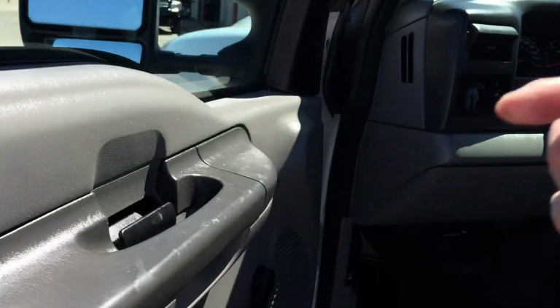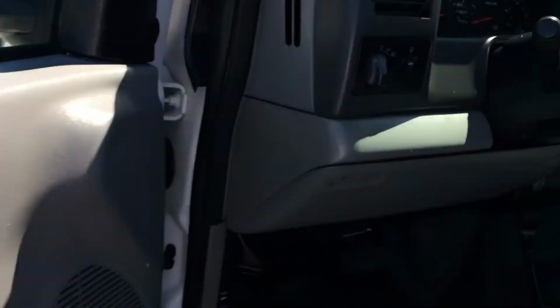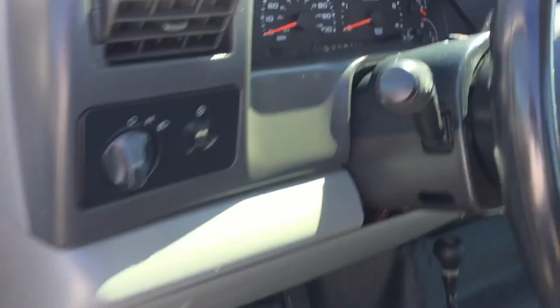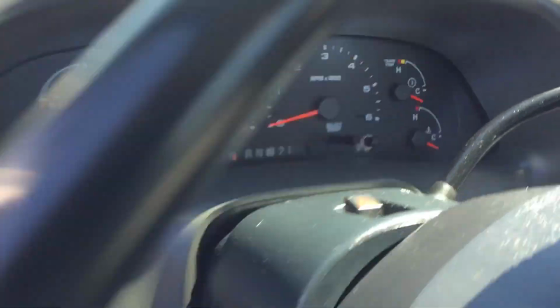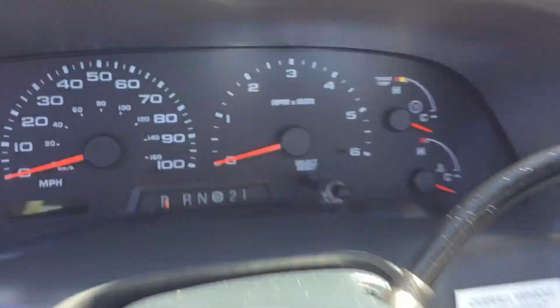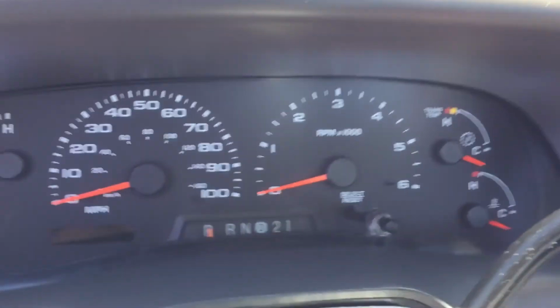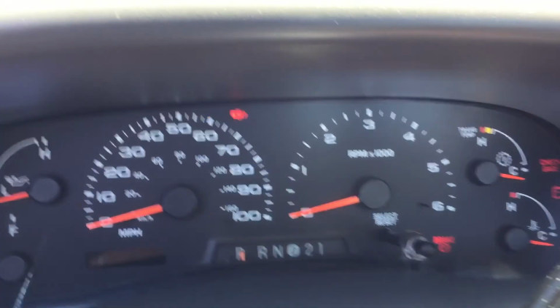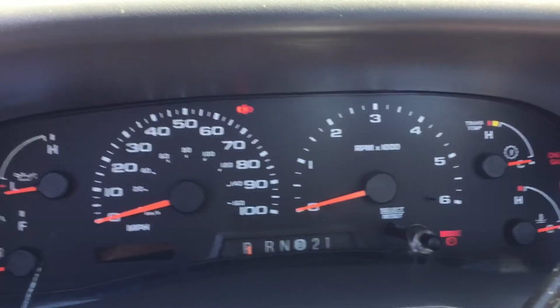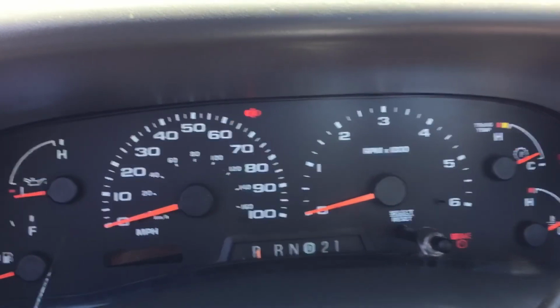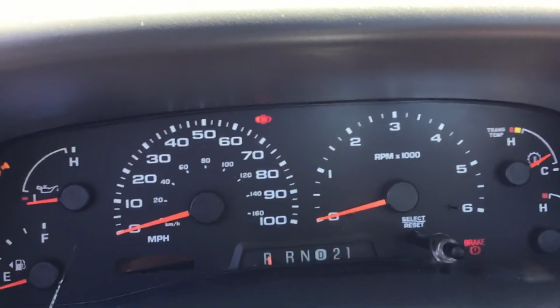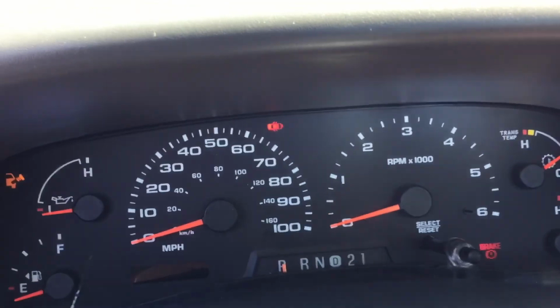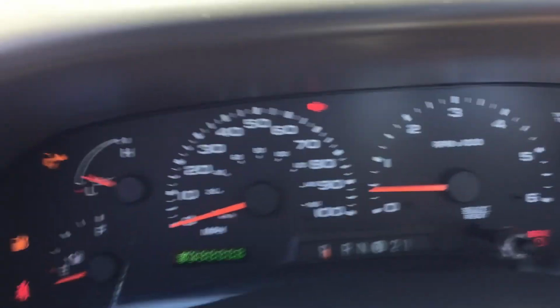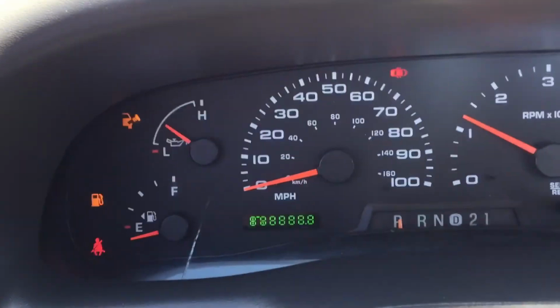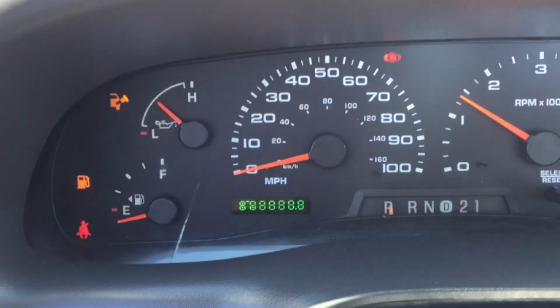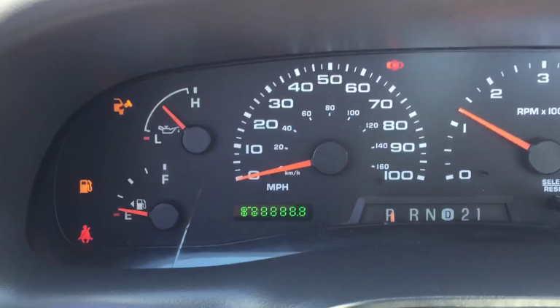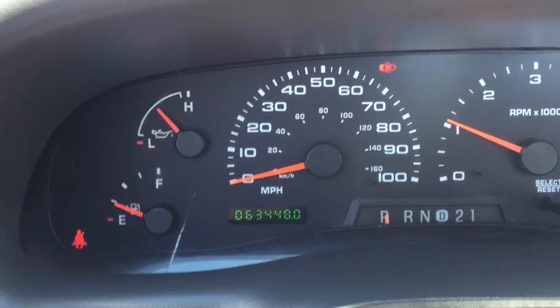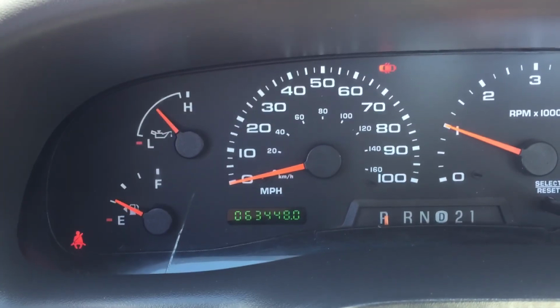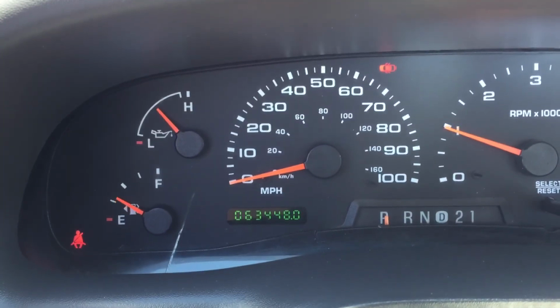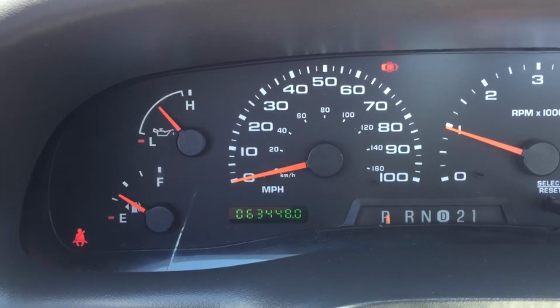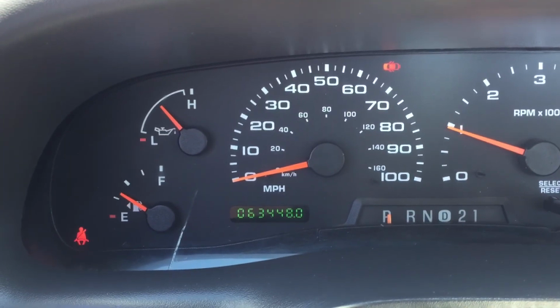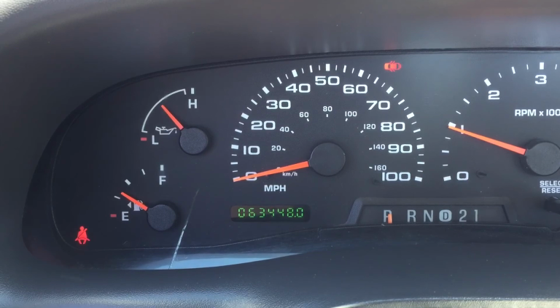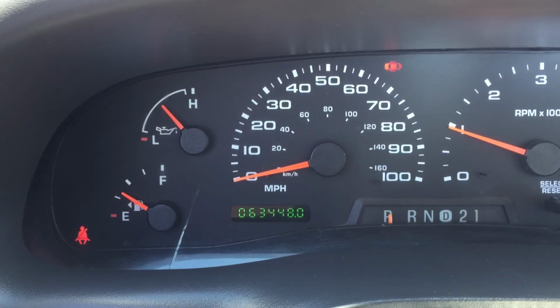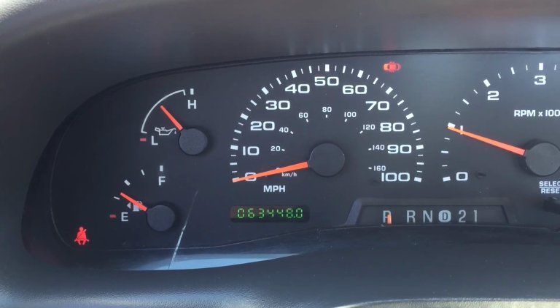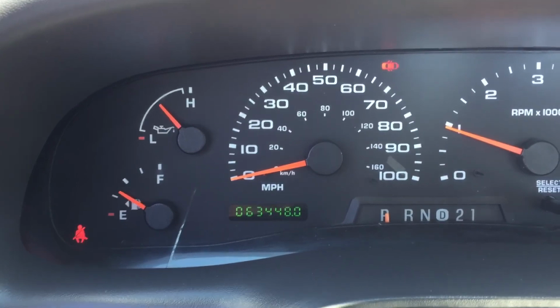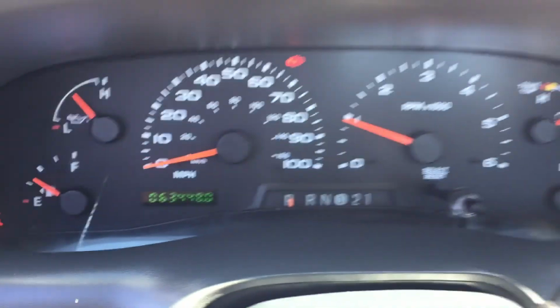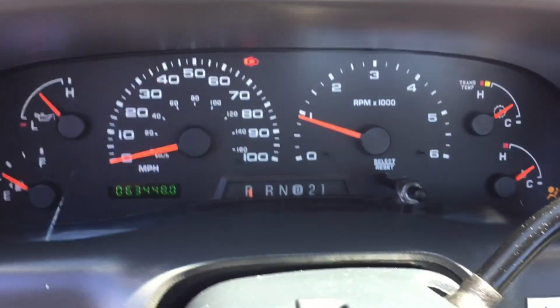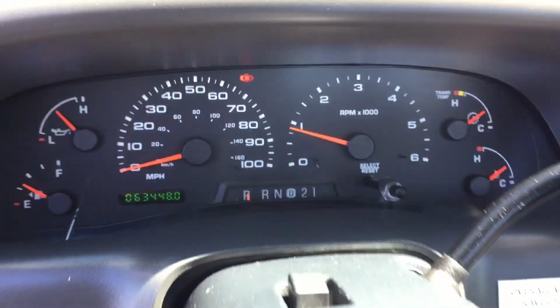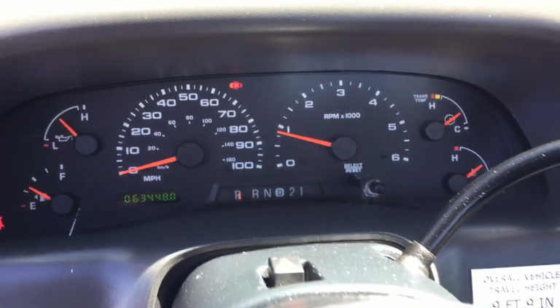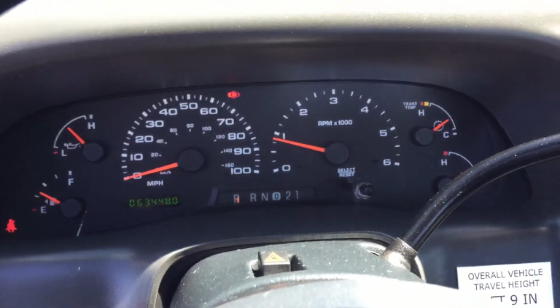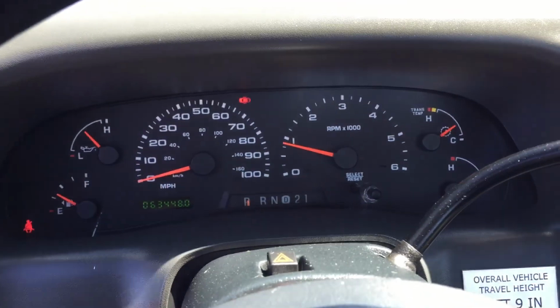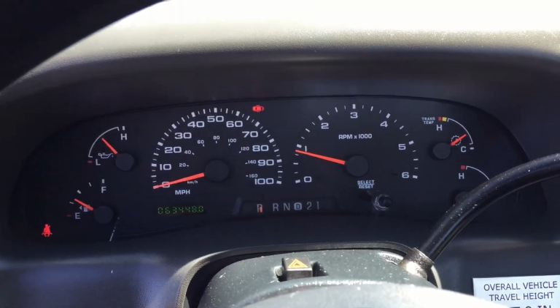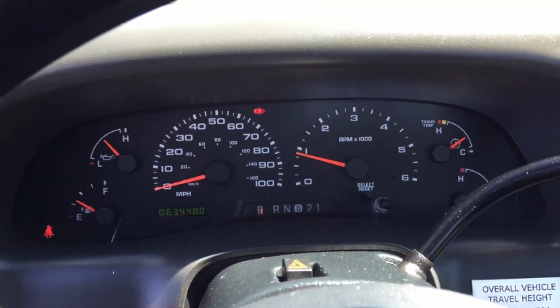I'm going to fire this thing up. 63,448 miles. There you go.